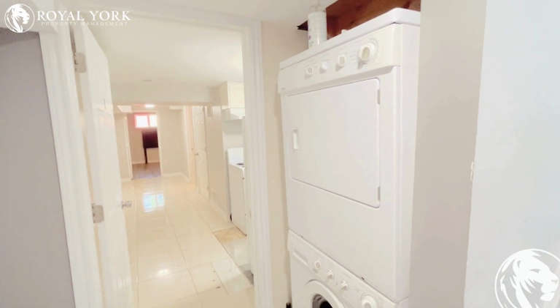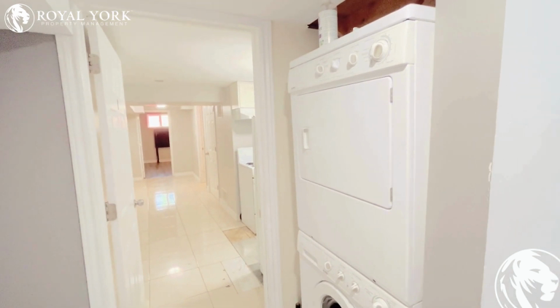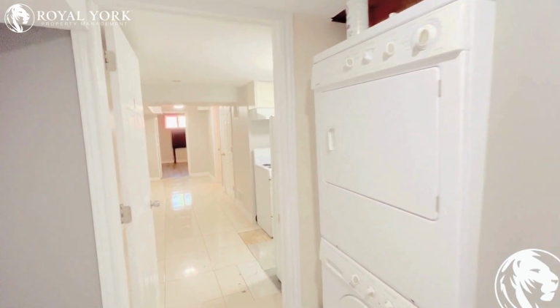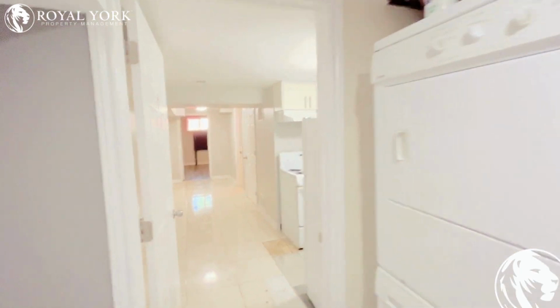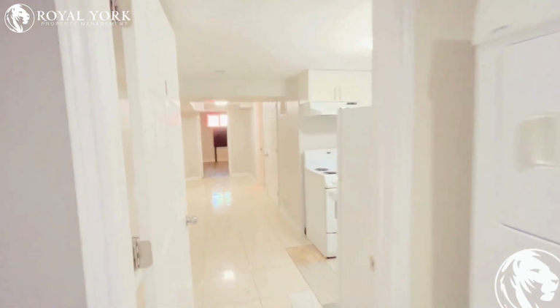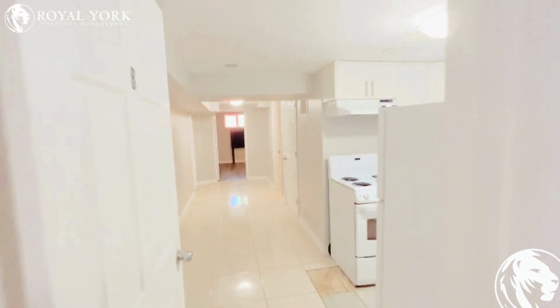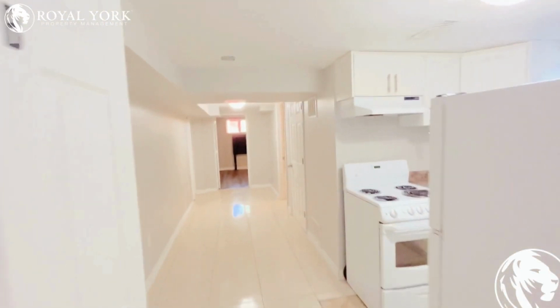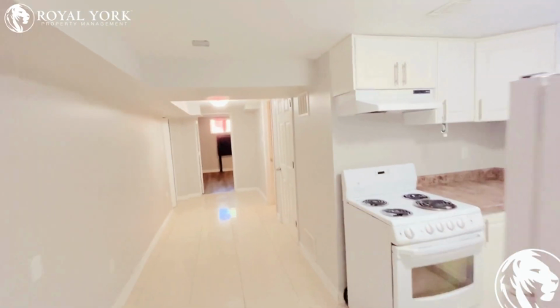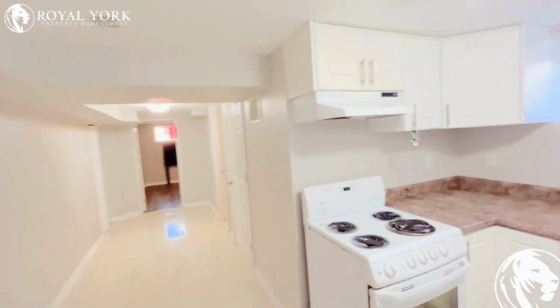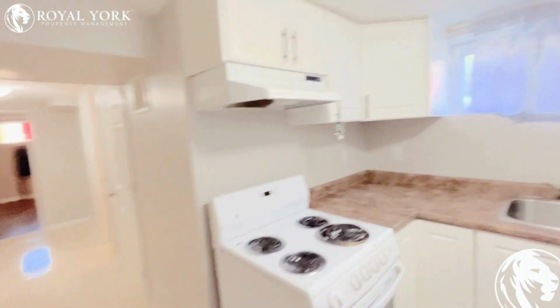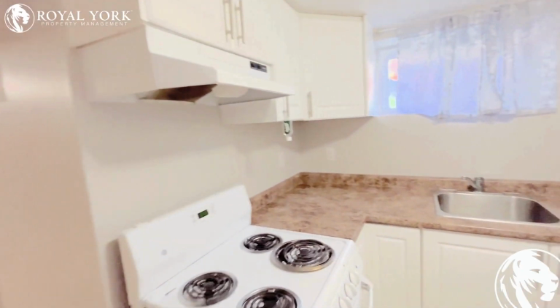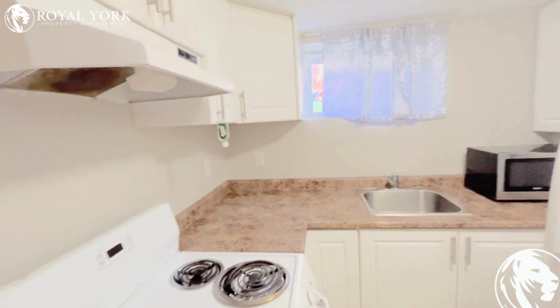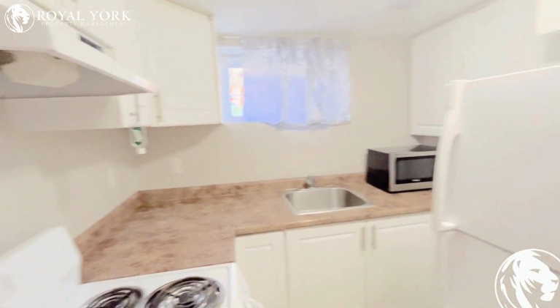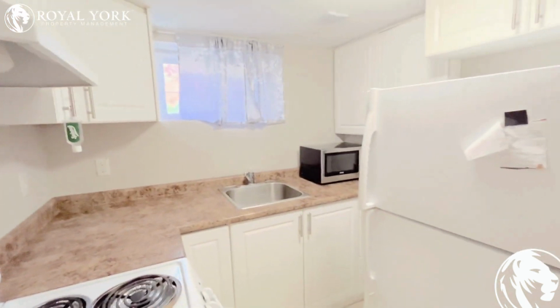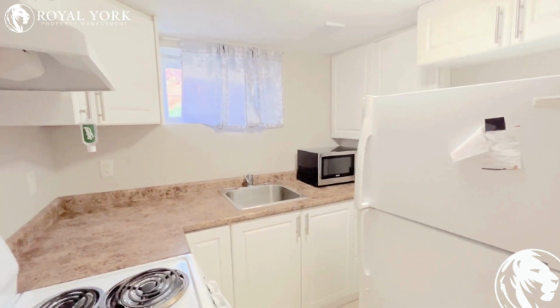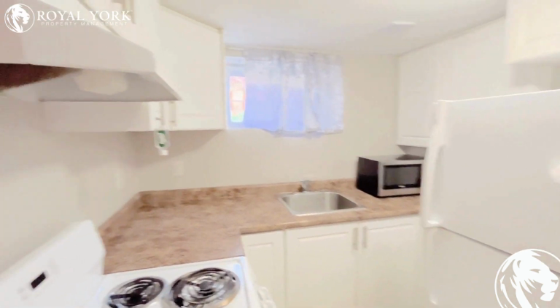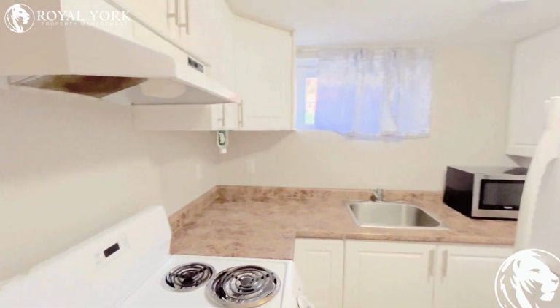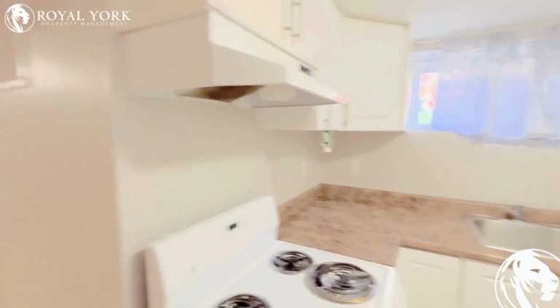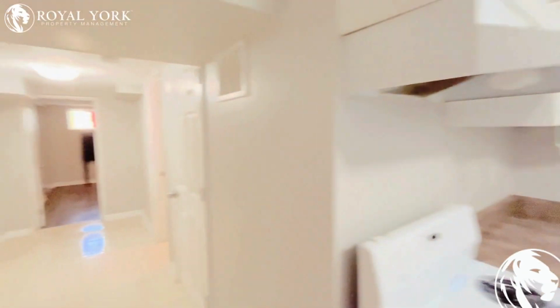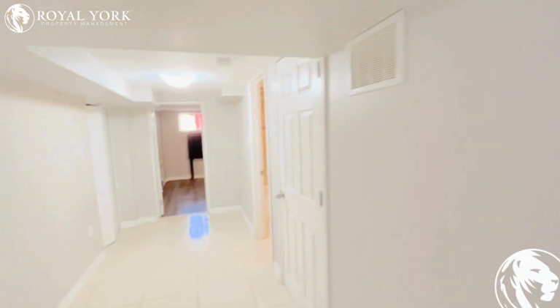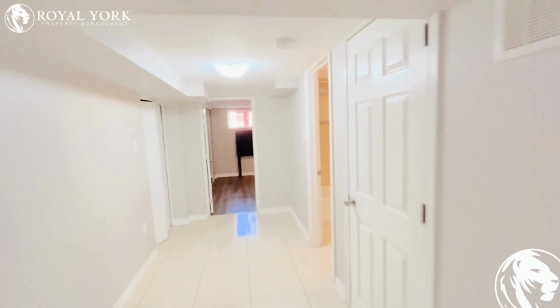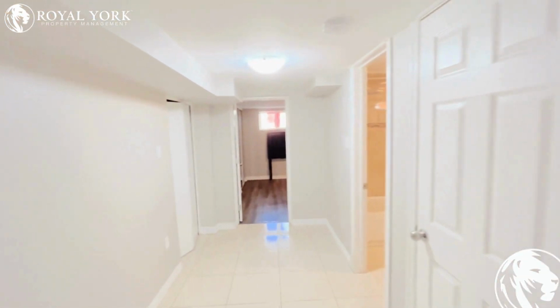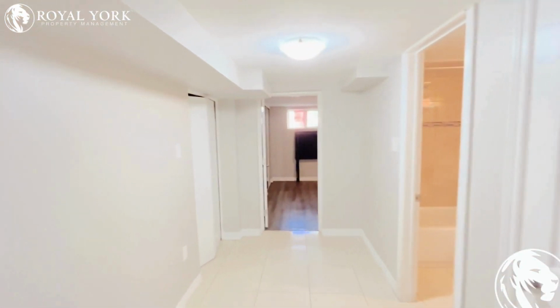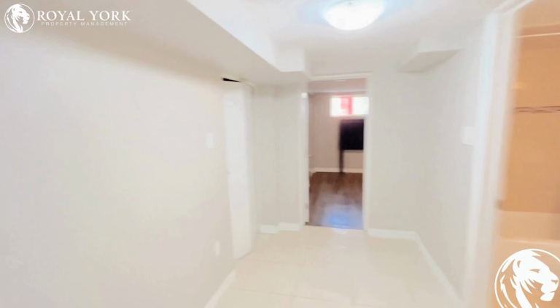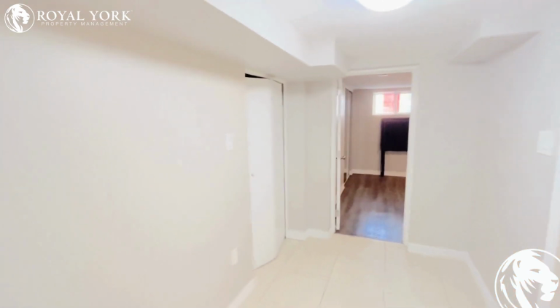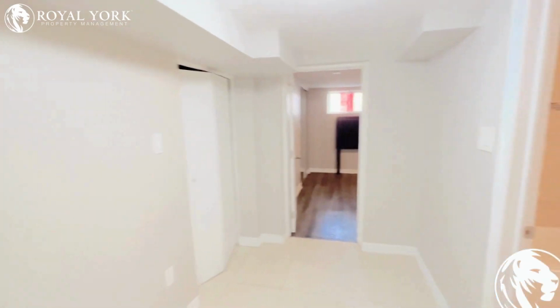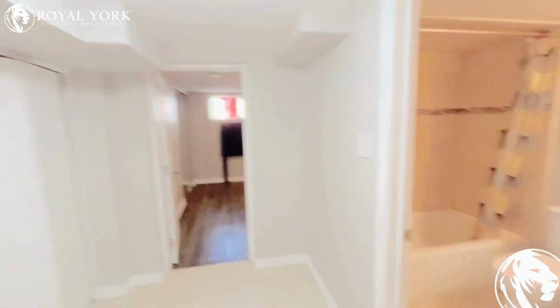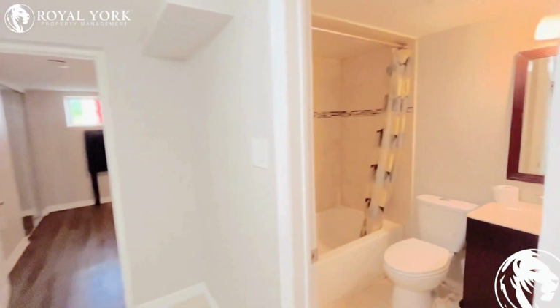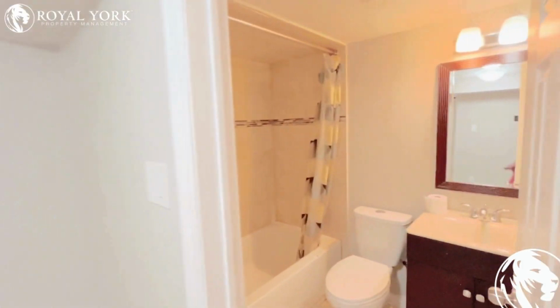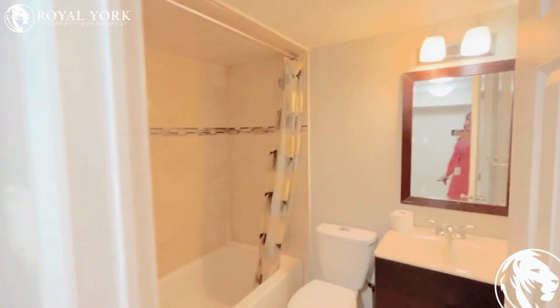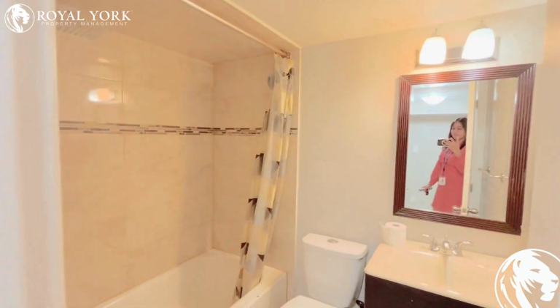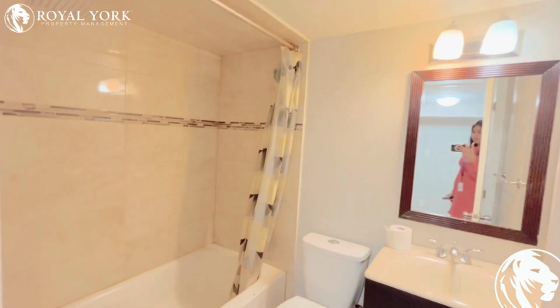...laundry area. As you go through, to the left is the kitchen area. Moving forward, this comes as the living area. To the right is the bathroom.